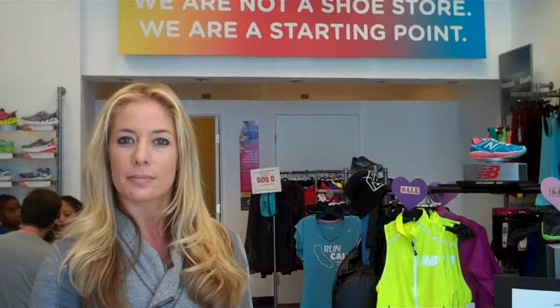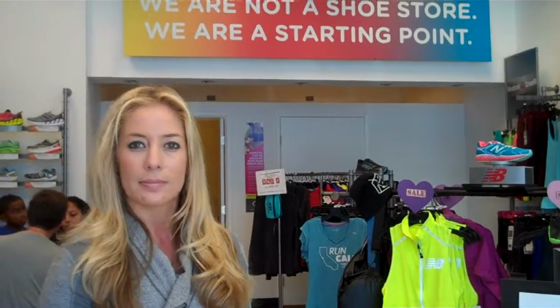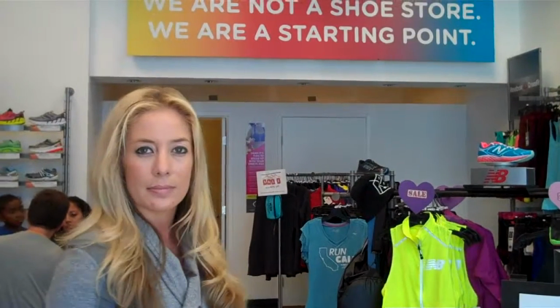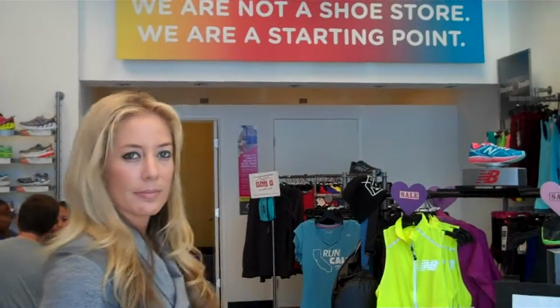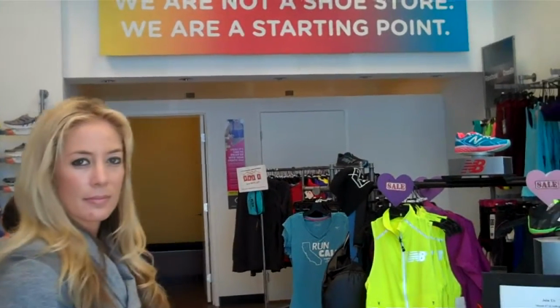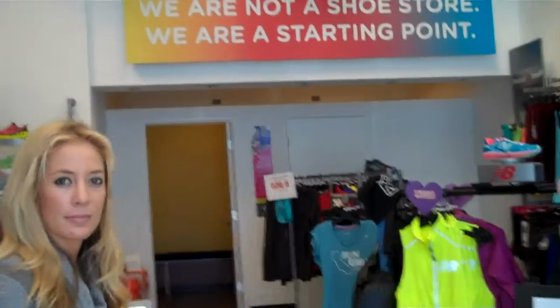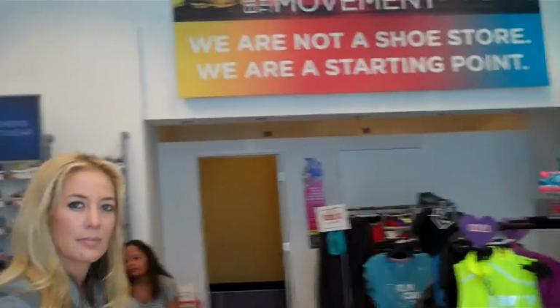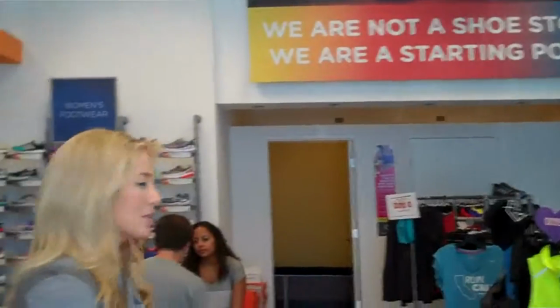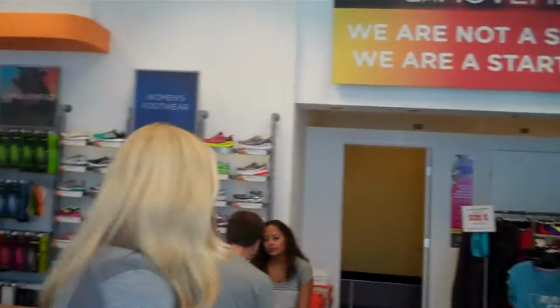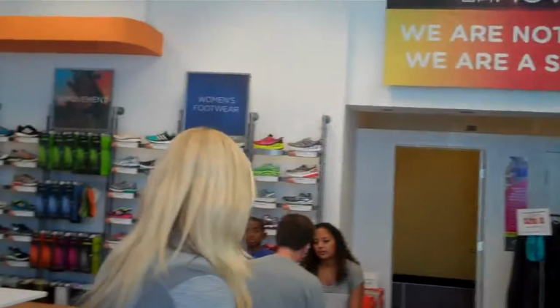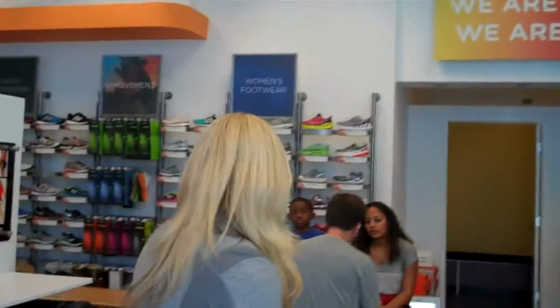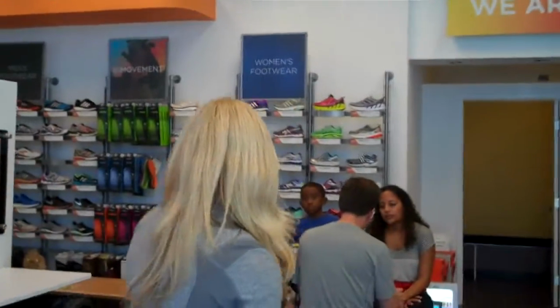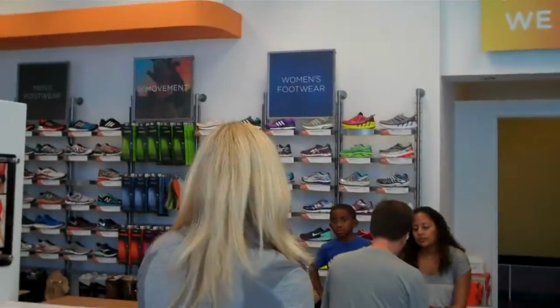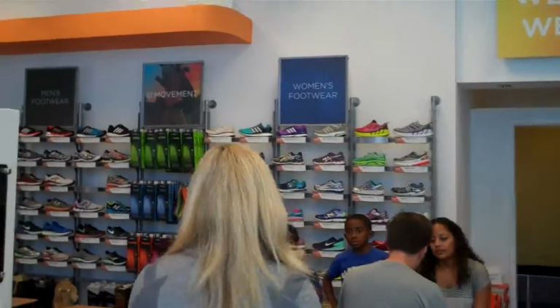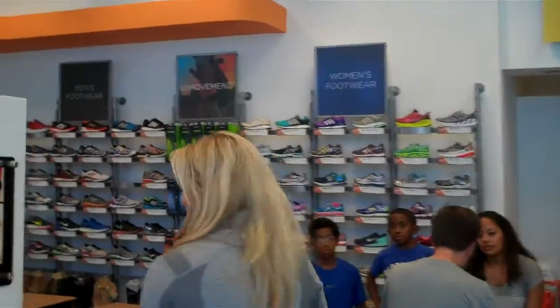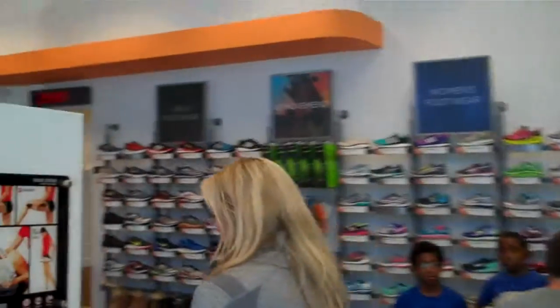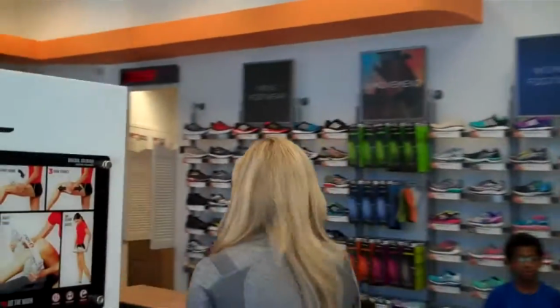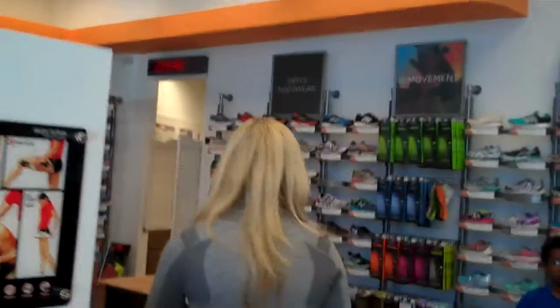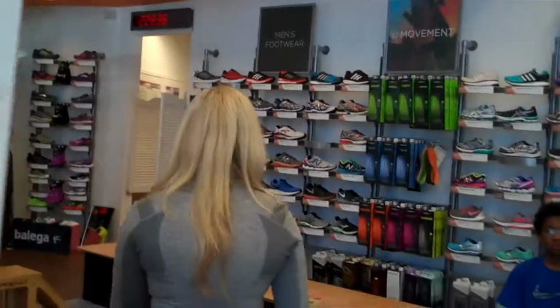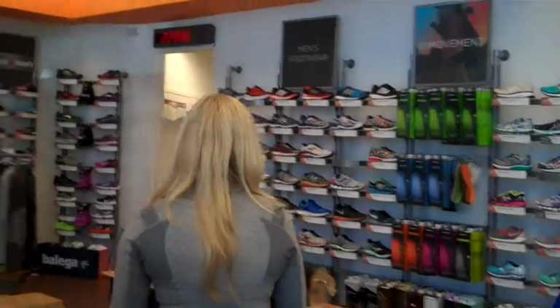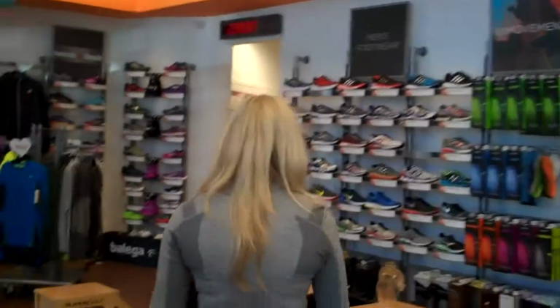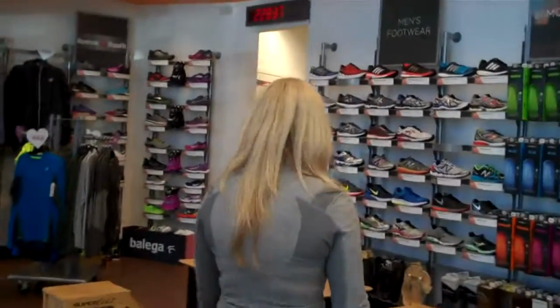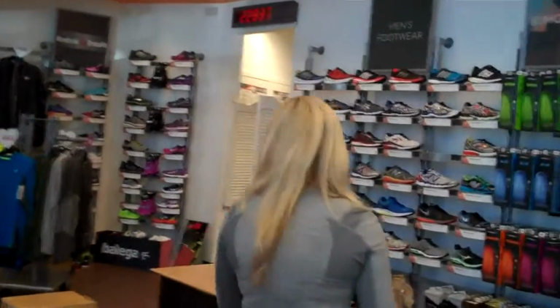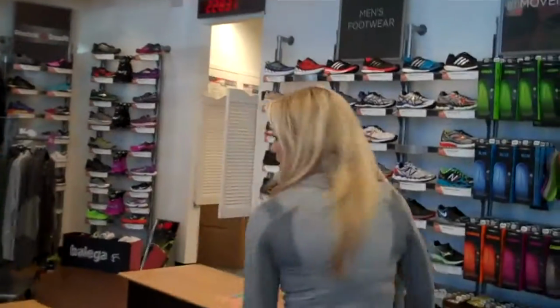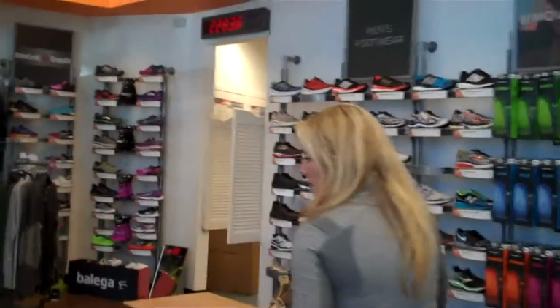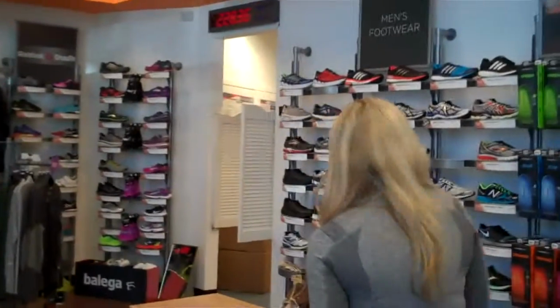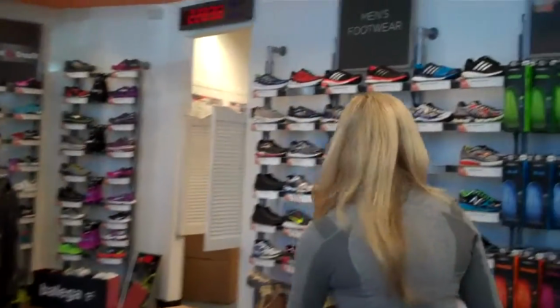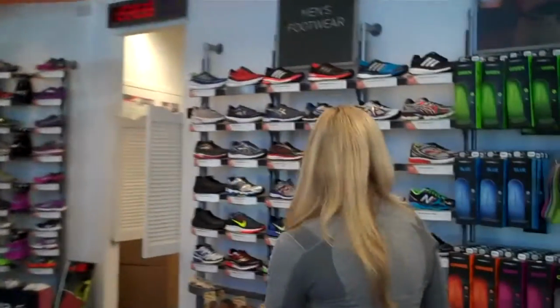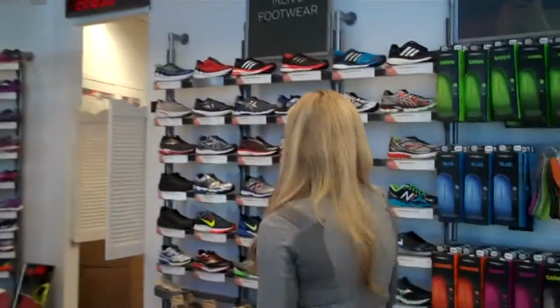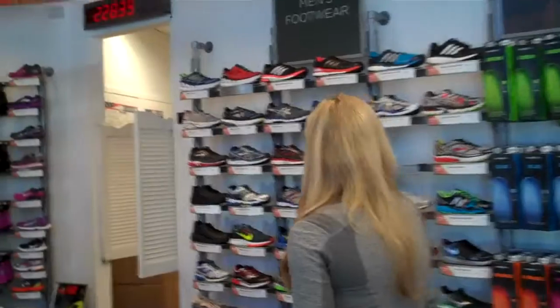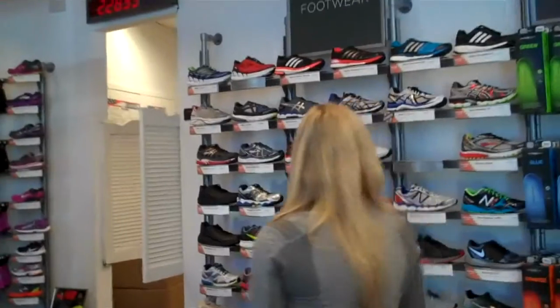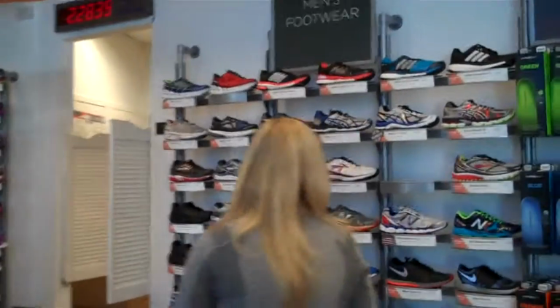How about show me some shoes? Do you want to show me some? We'll come over here to the men's wall right here.